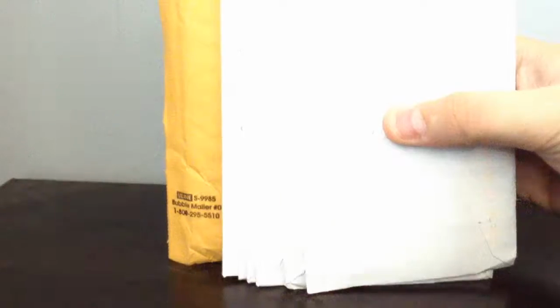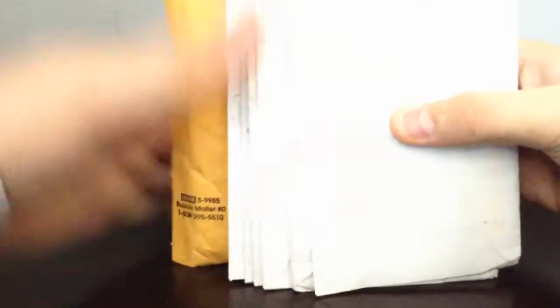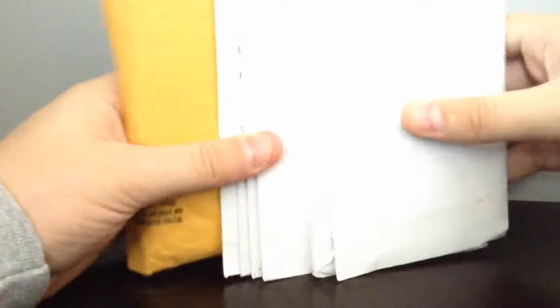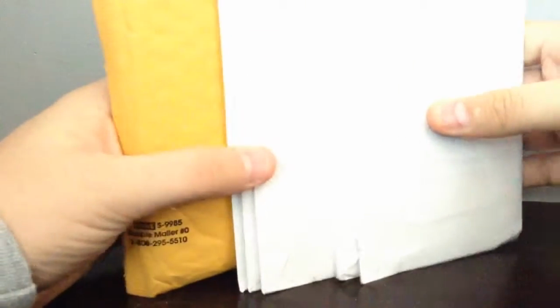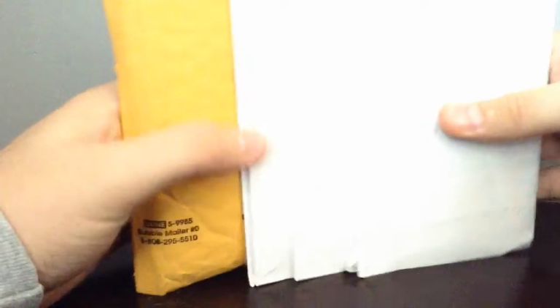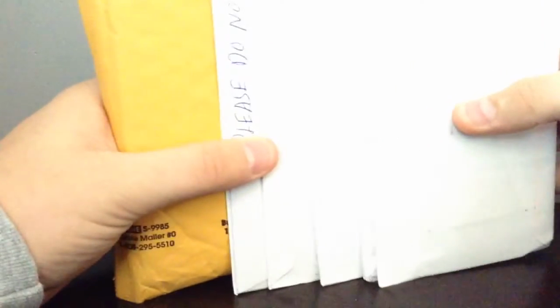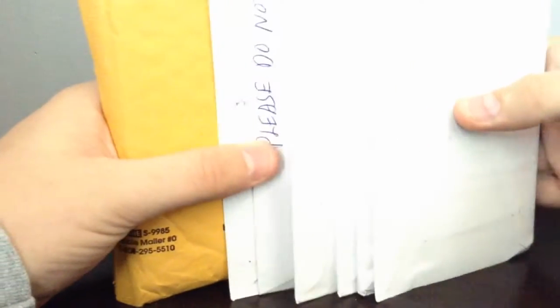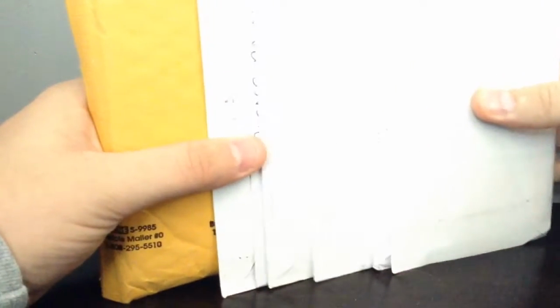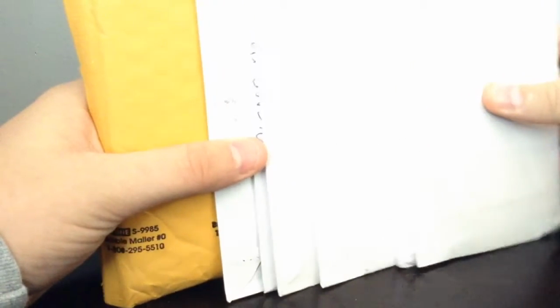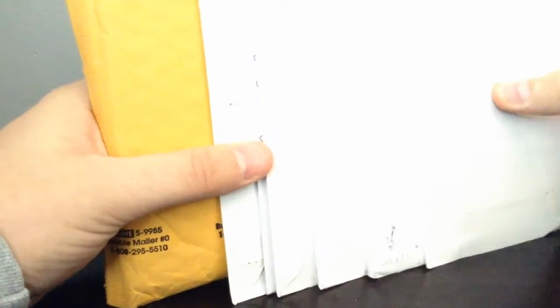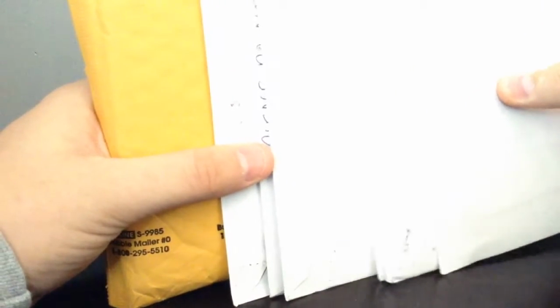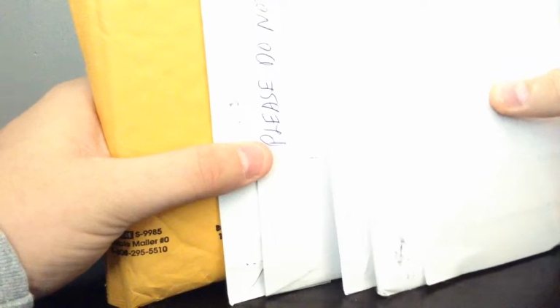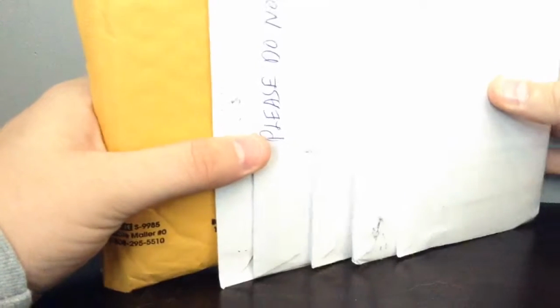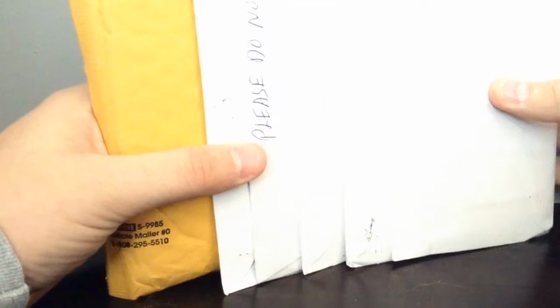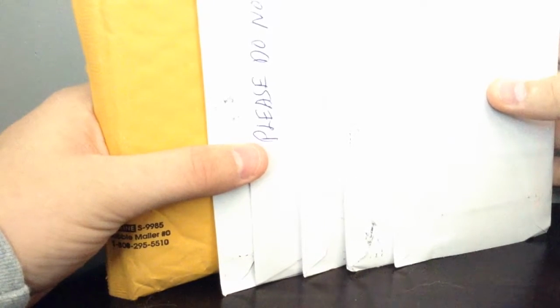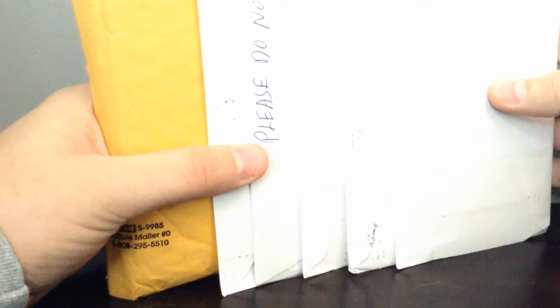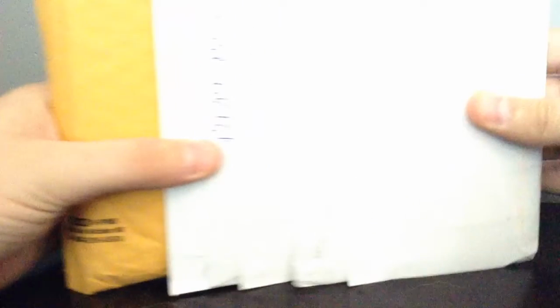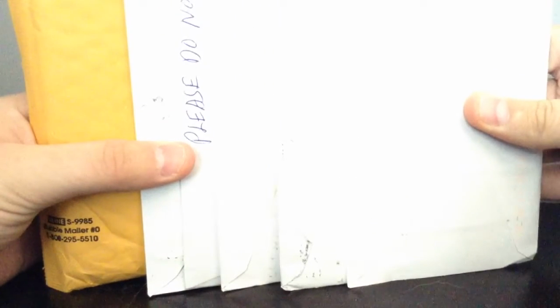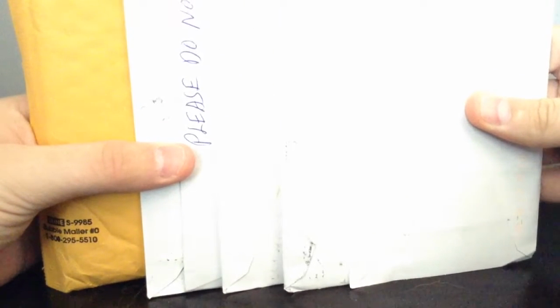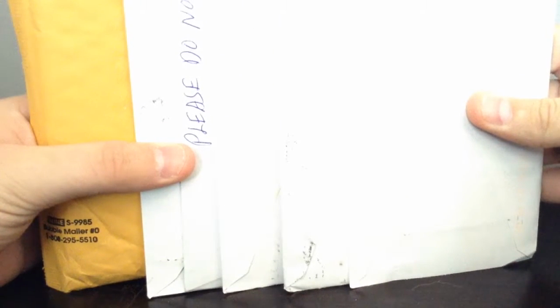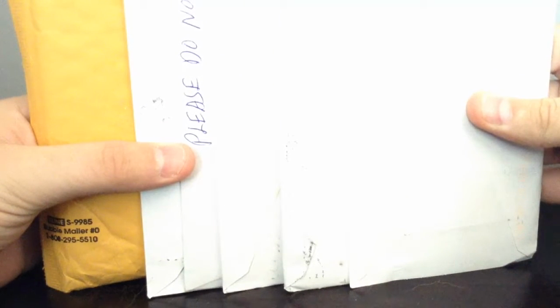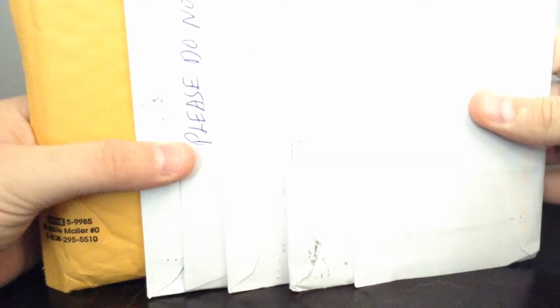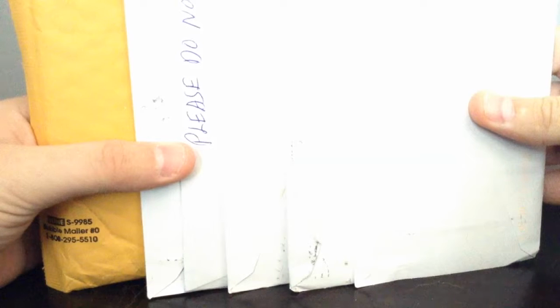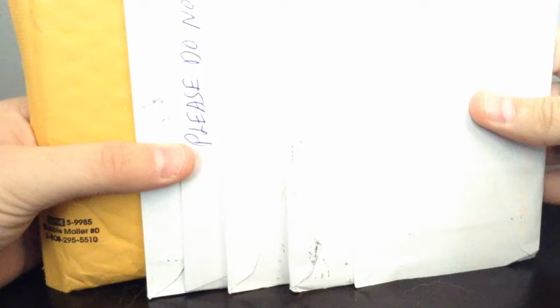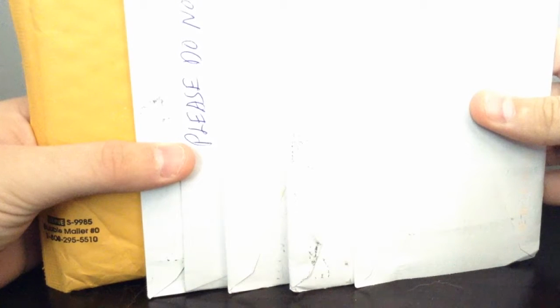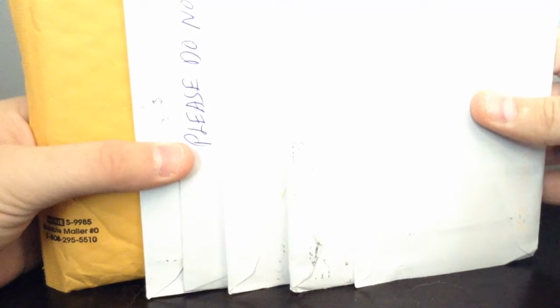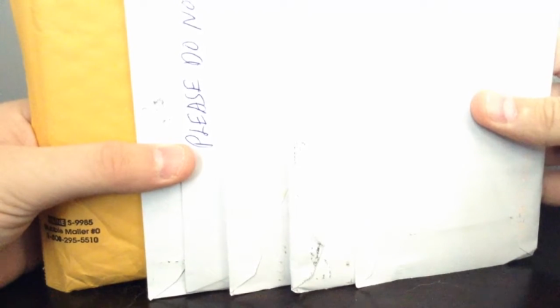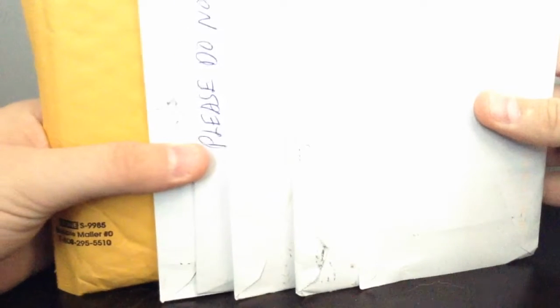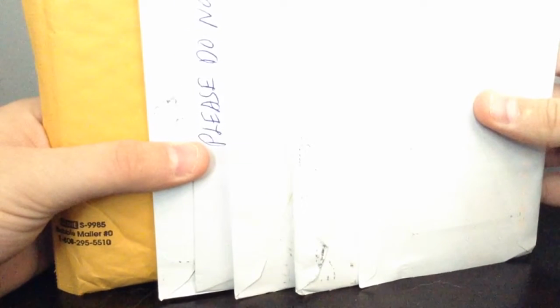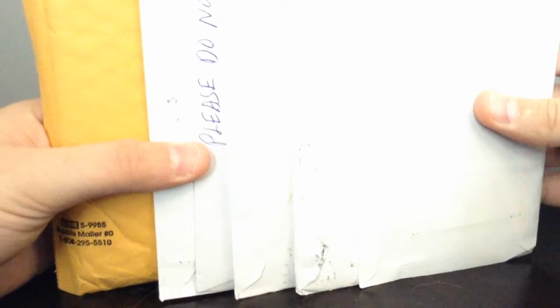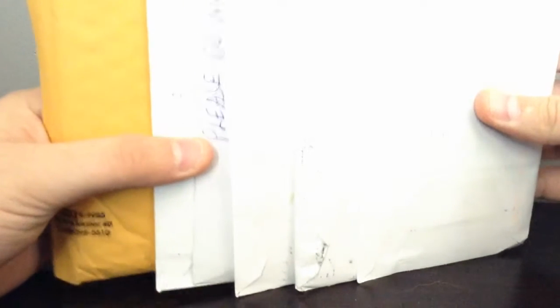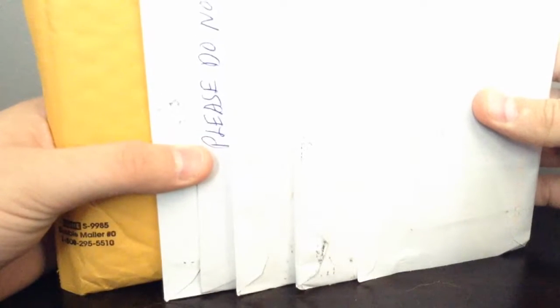I got more baseball cards in the mail today. I believe this is almost half of the cards I got. I'm just showing you guys this side because my other side has my address — I'm not going to show you guys that. These baseball cards are from eBay. I personally bought these off eBay.